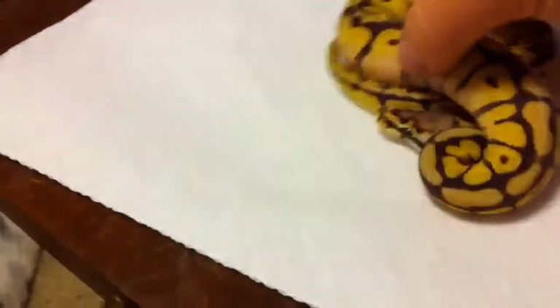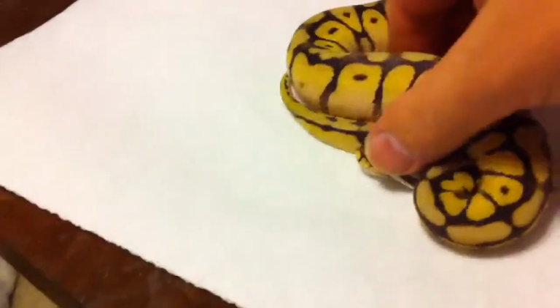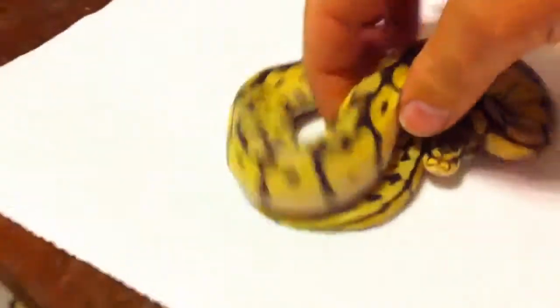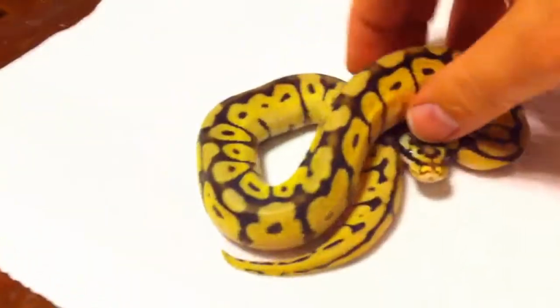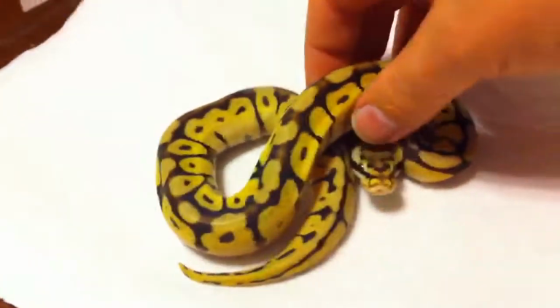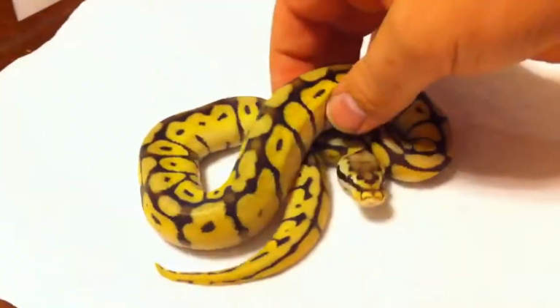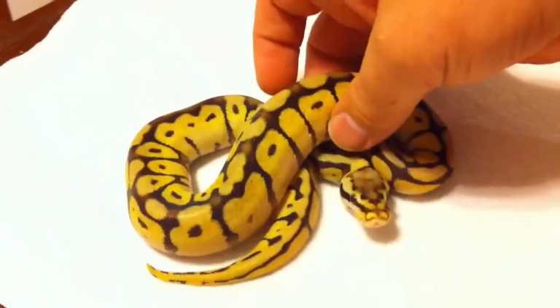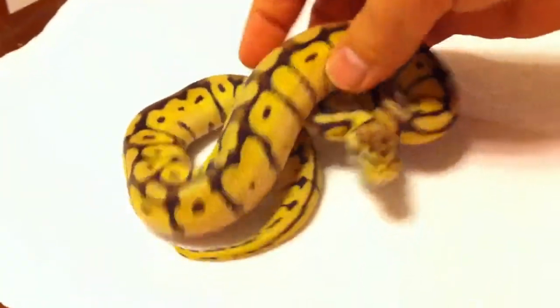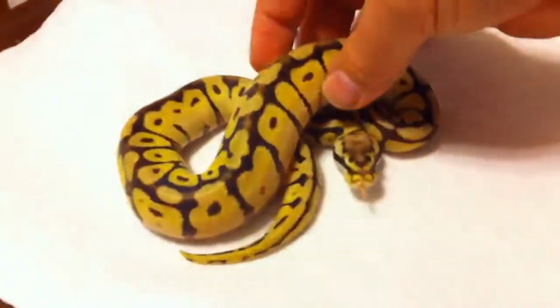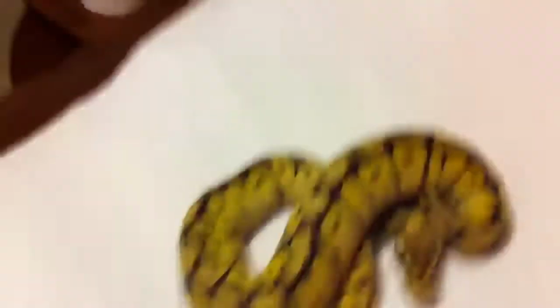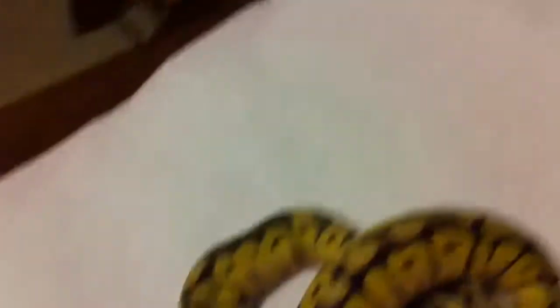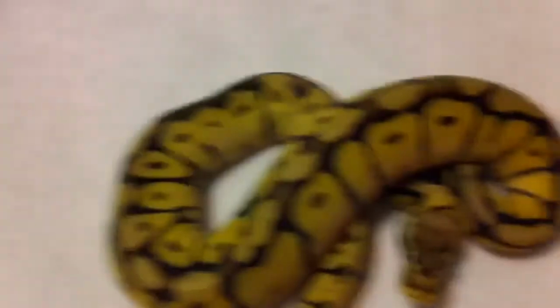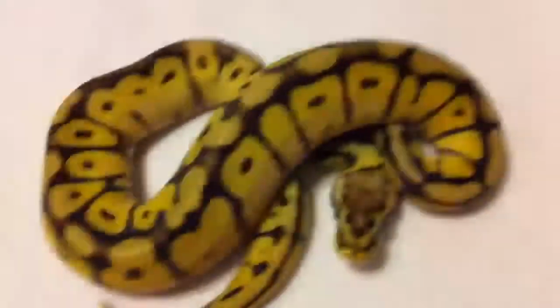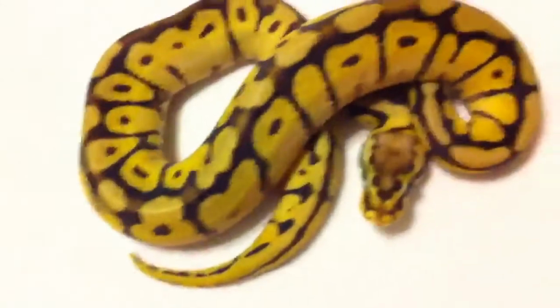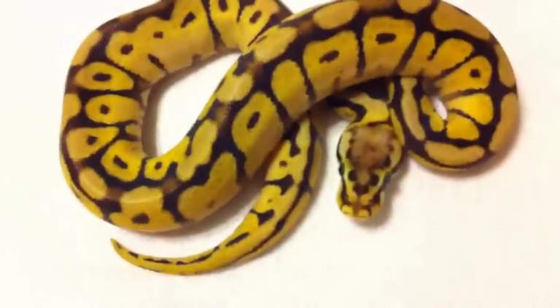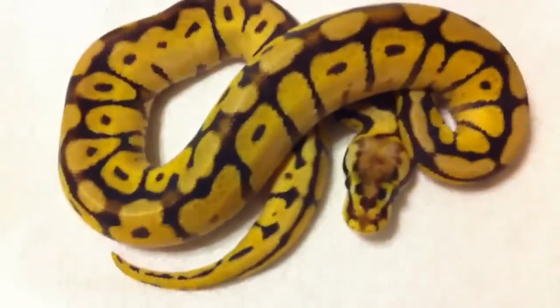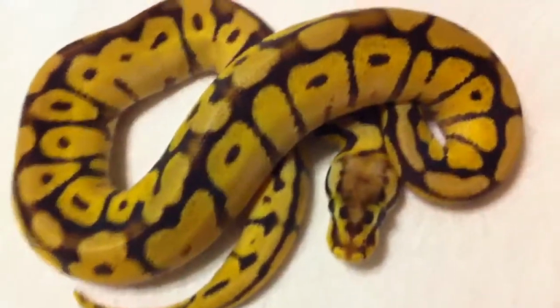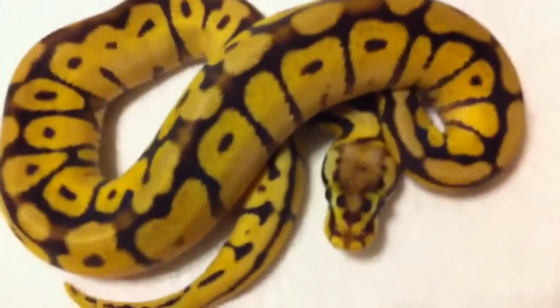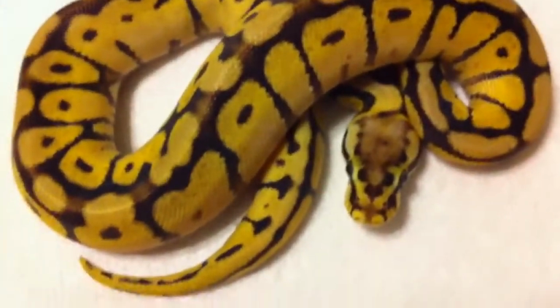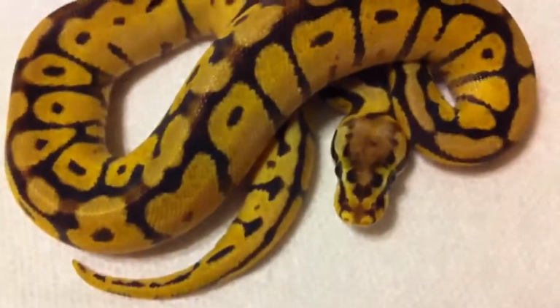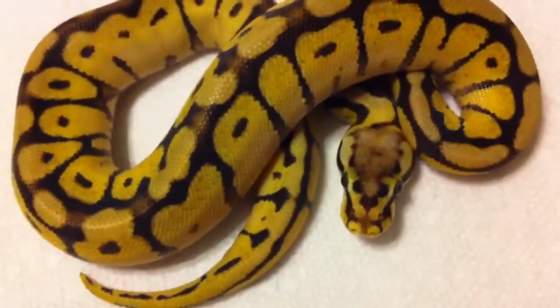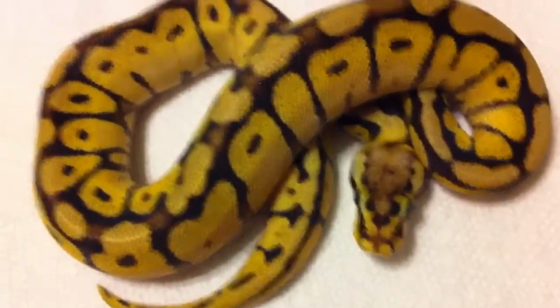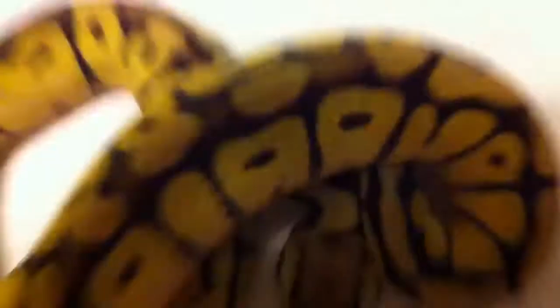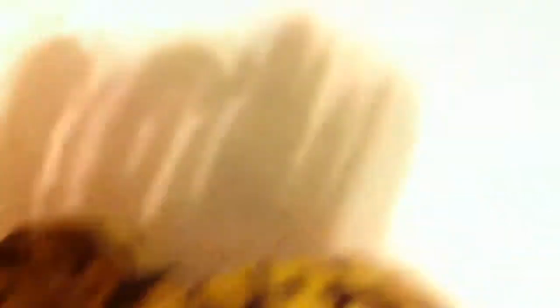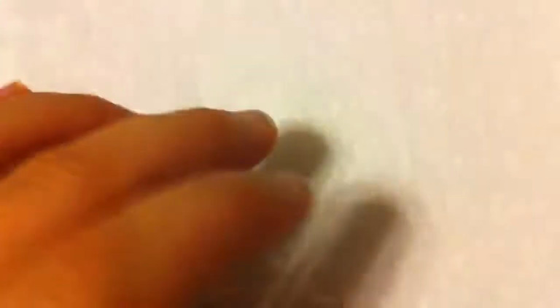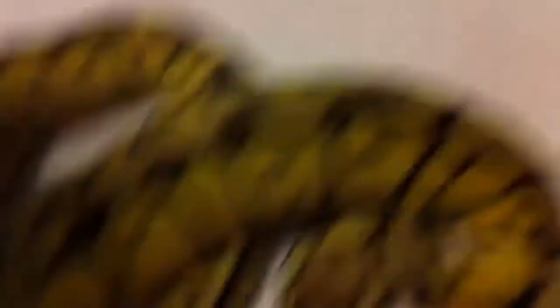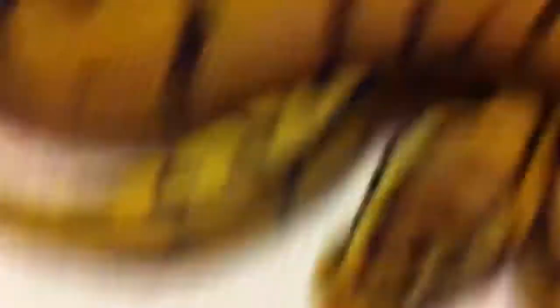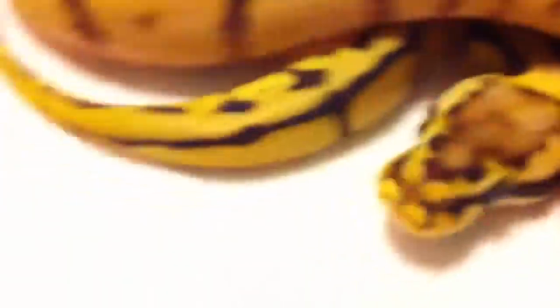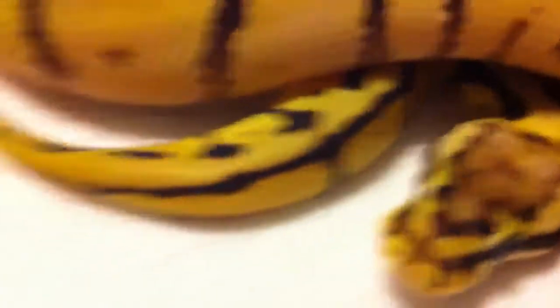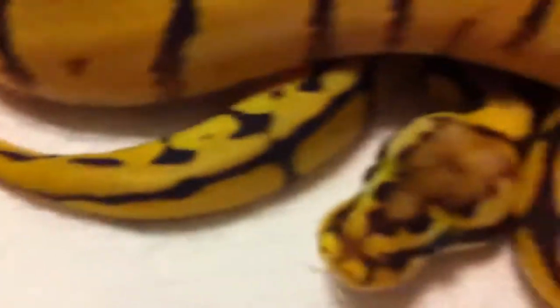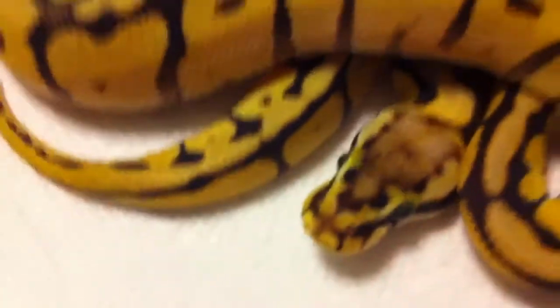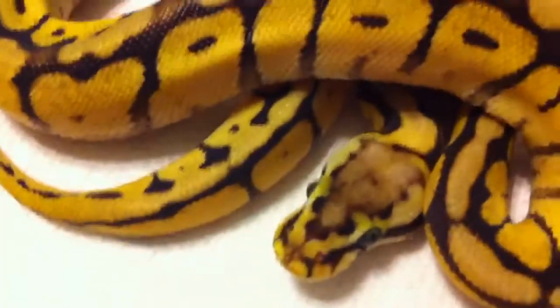Now the coolest part about this guy — listen, he says he's mad — the coolest part about this guy is his head. His head is just massively cool.